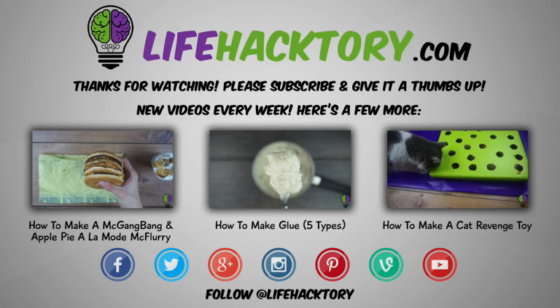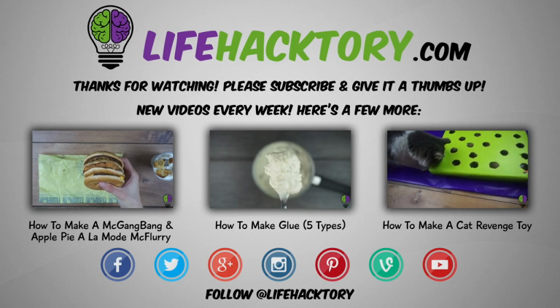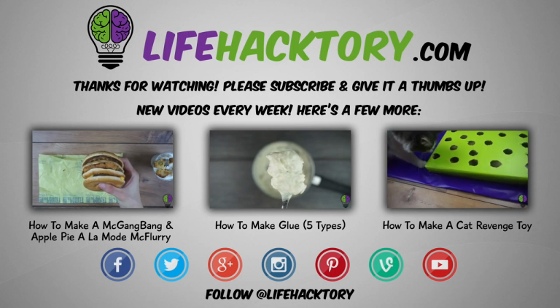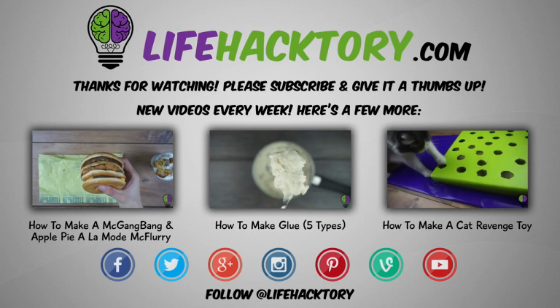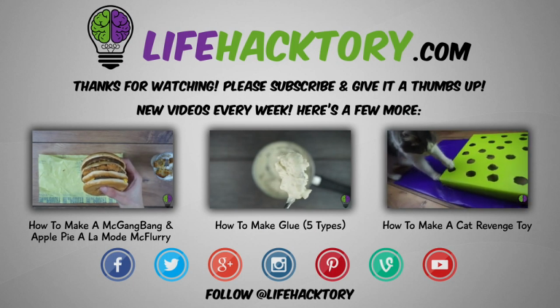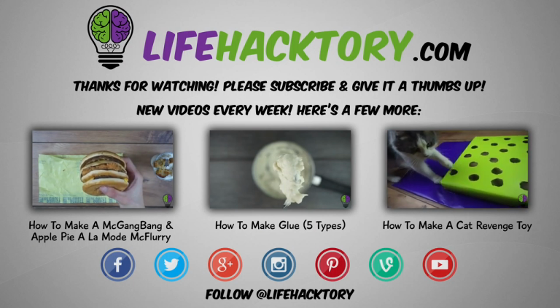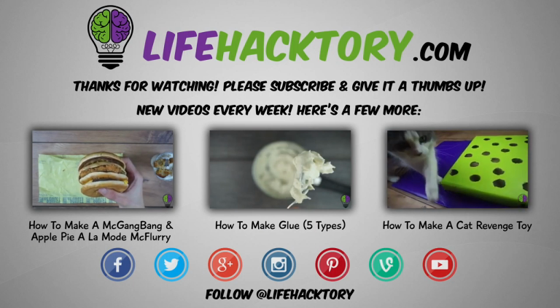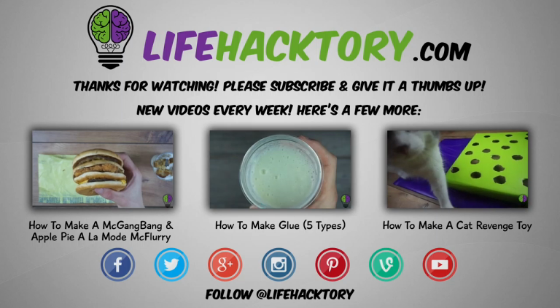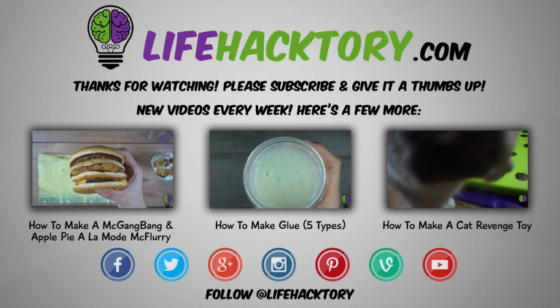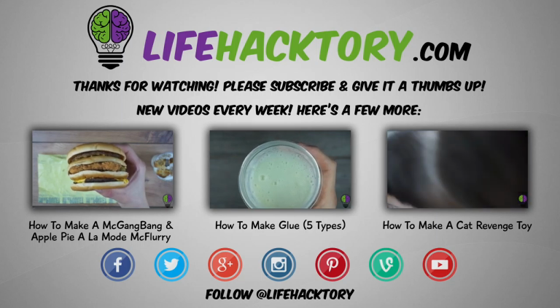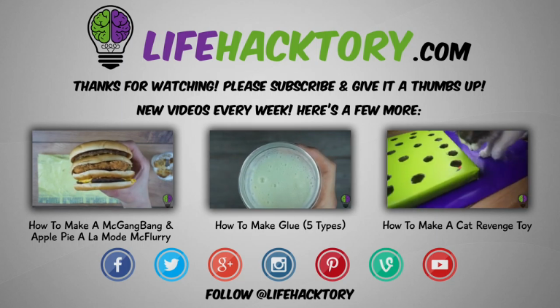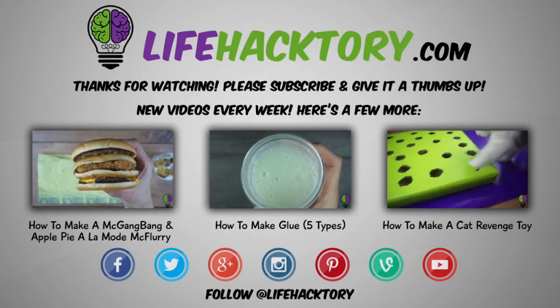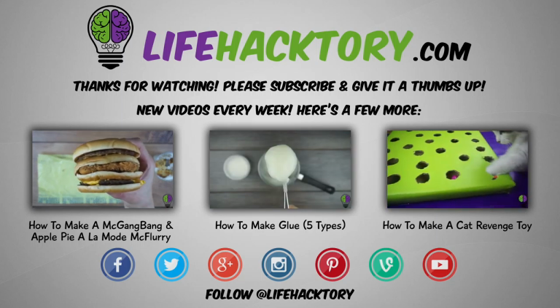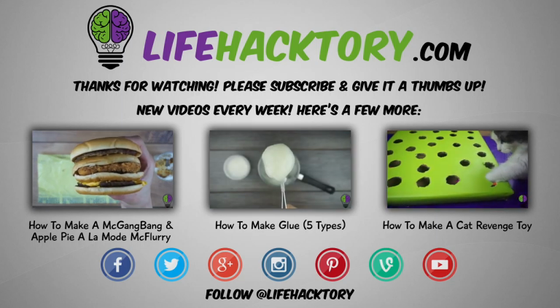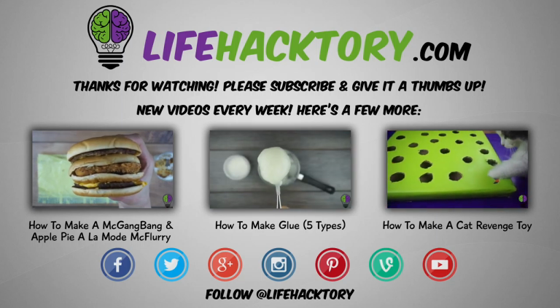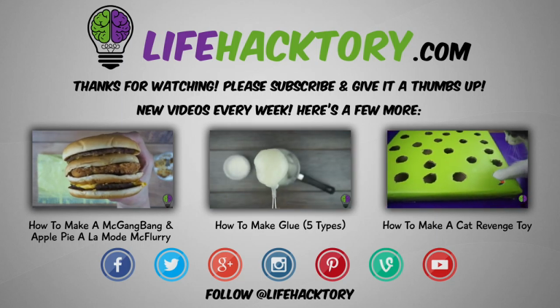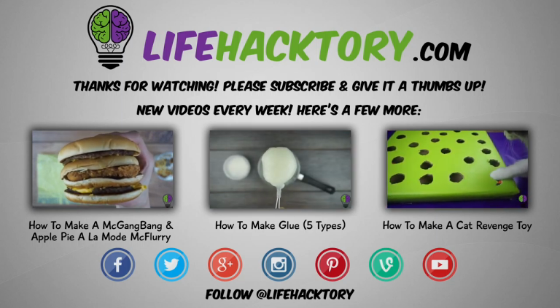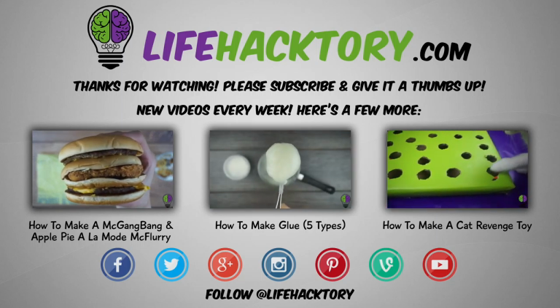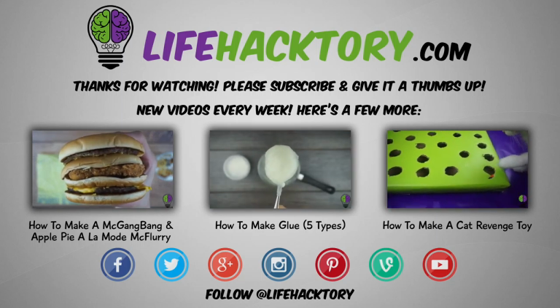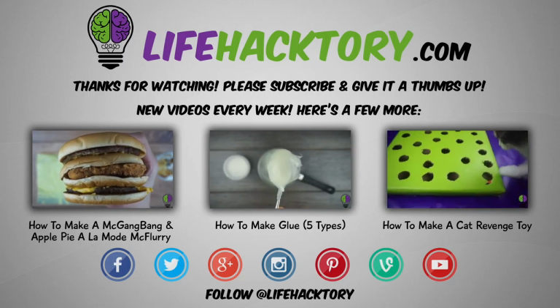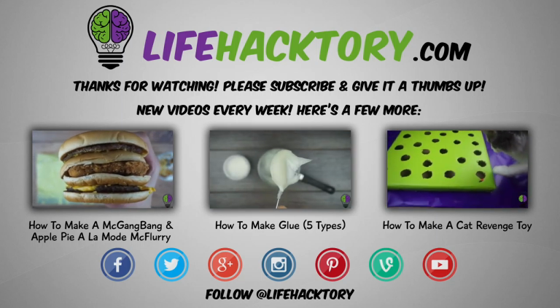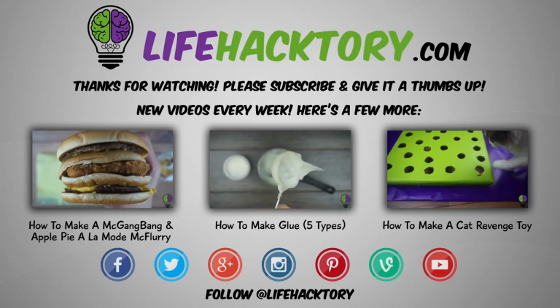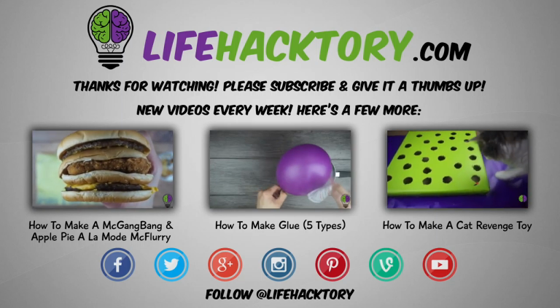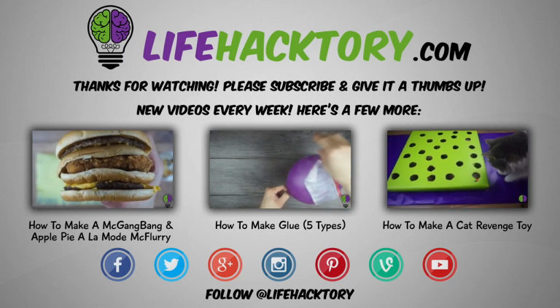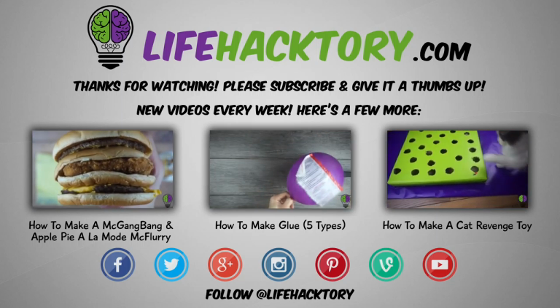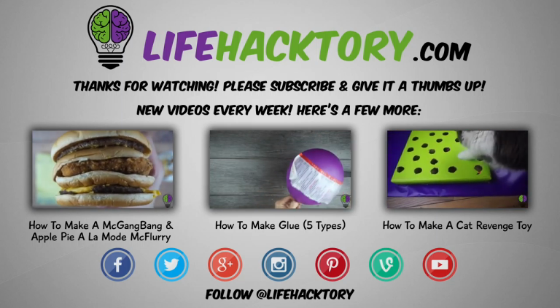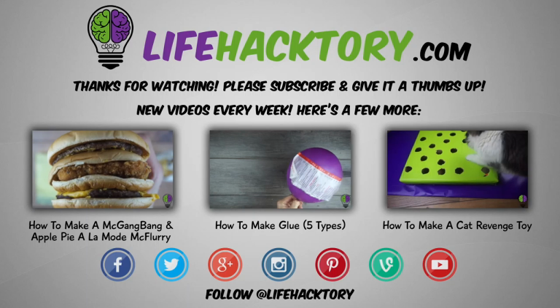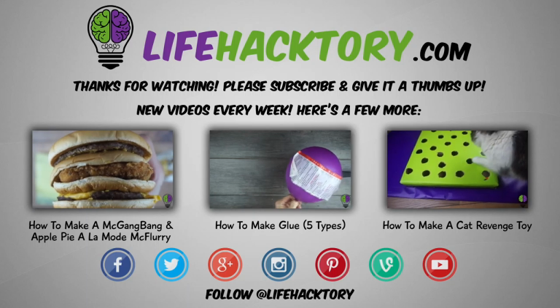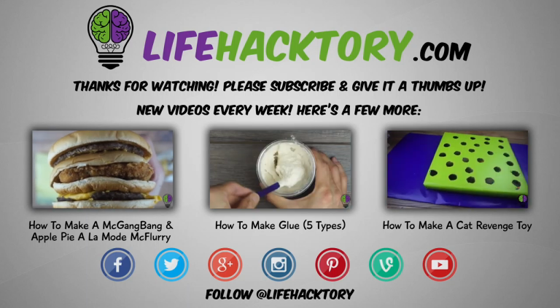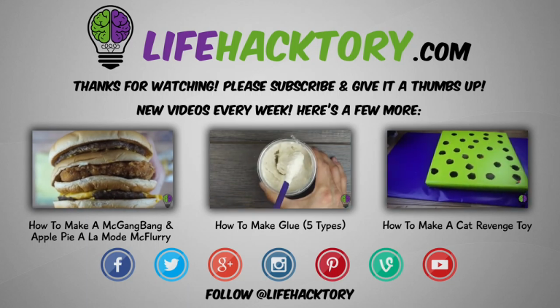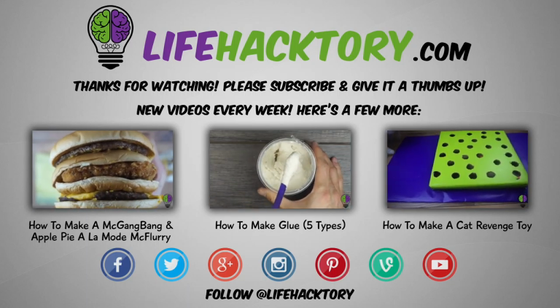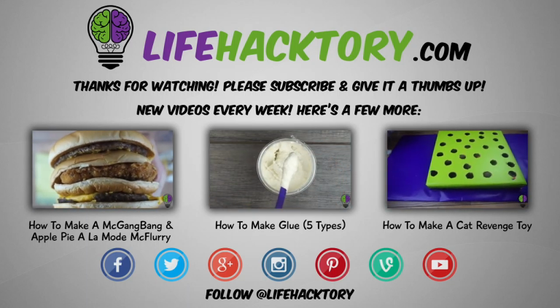Alright, thanks a lot for watching. If you have any questions, just leave them in the comments and I'll make sure to get back to you quickly. Make sure to check back often and I'll see you soon.